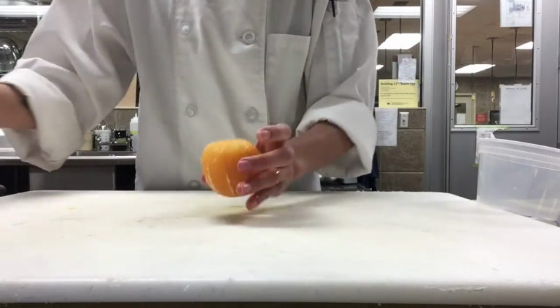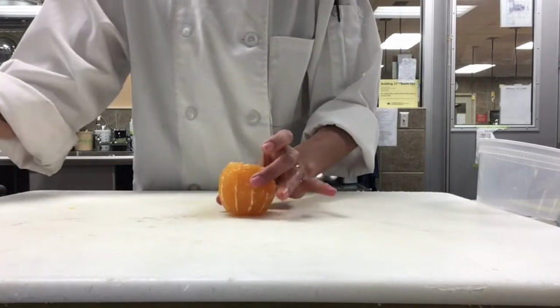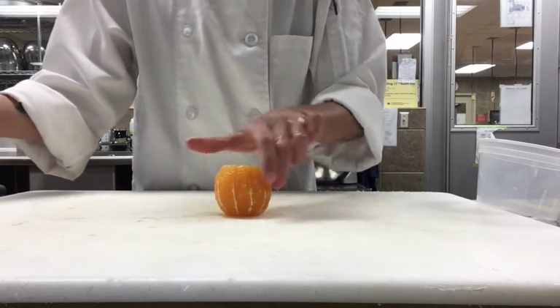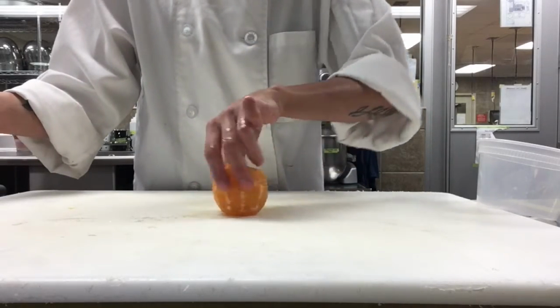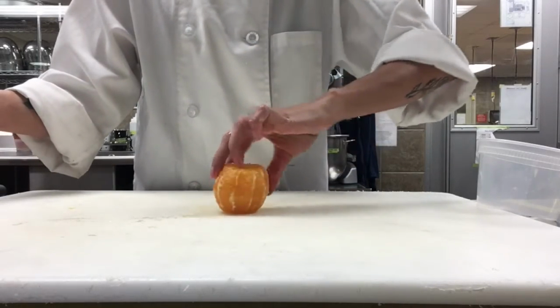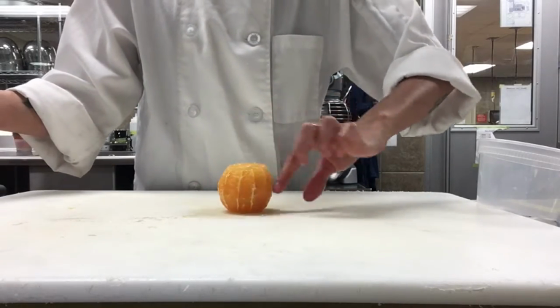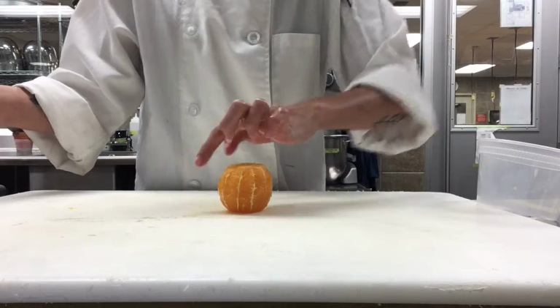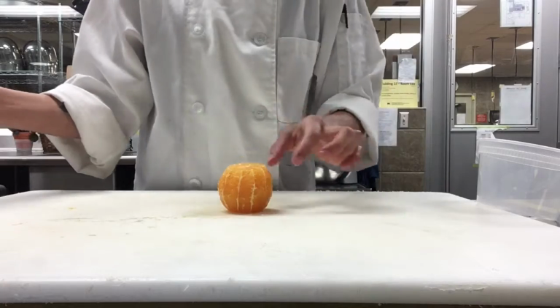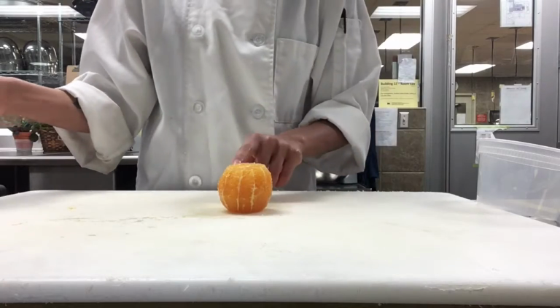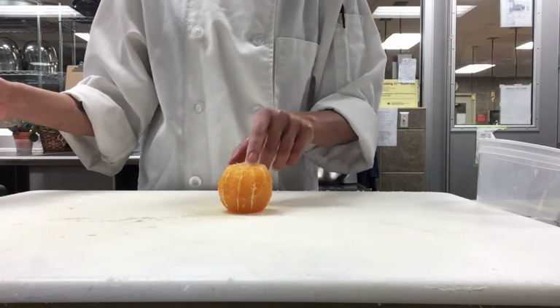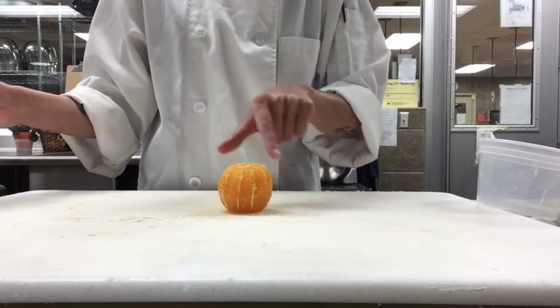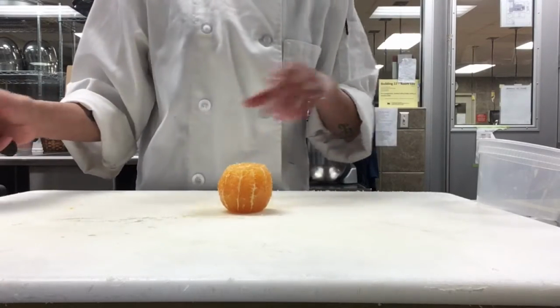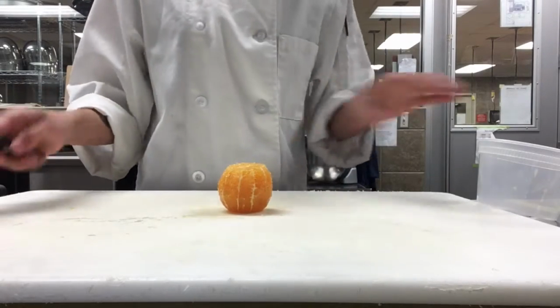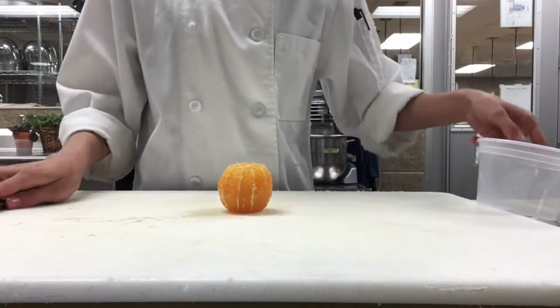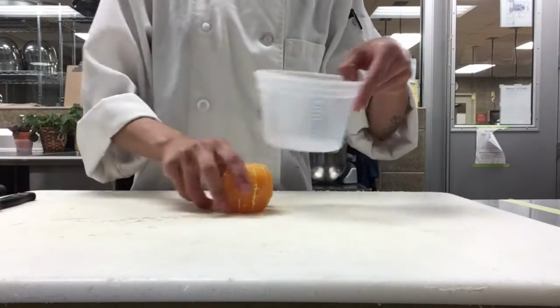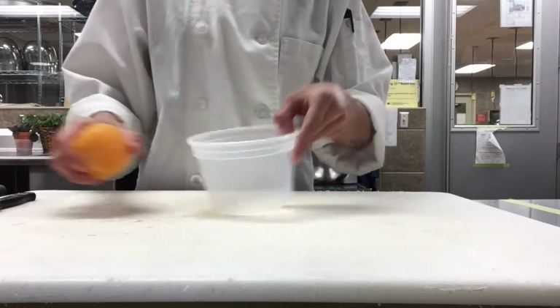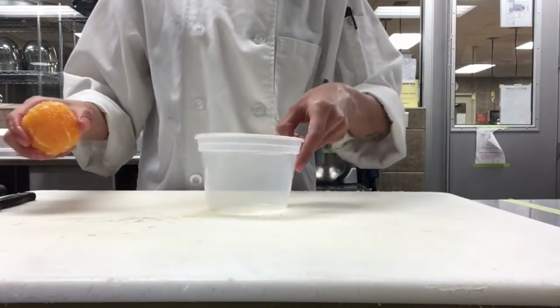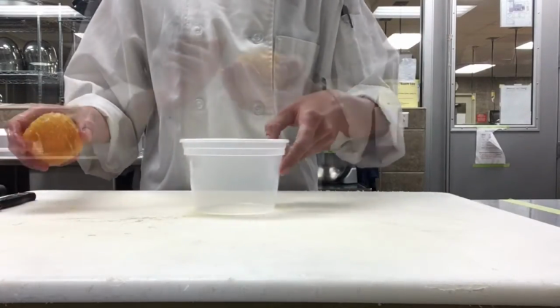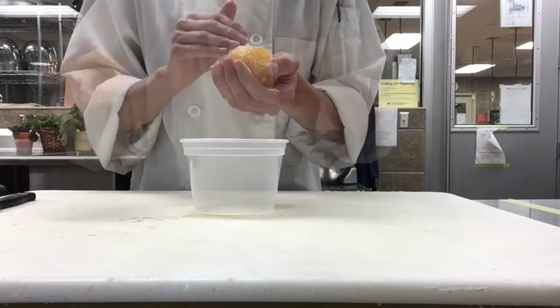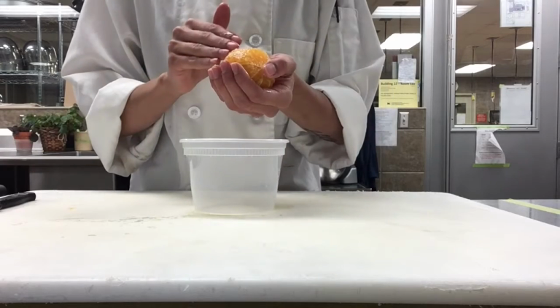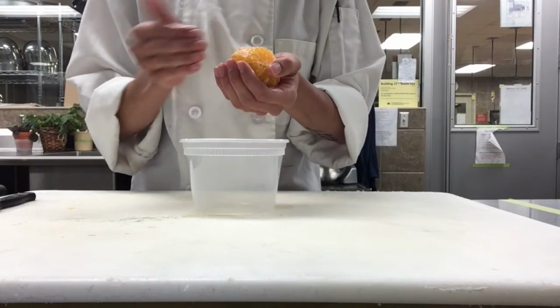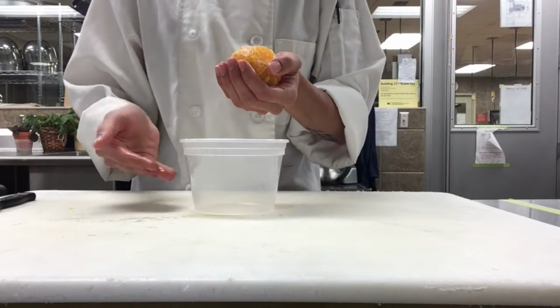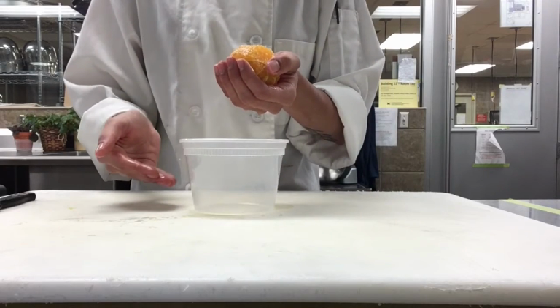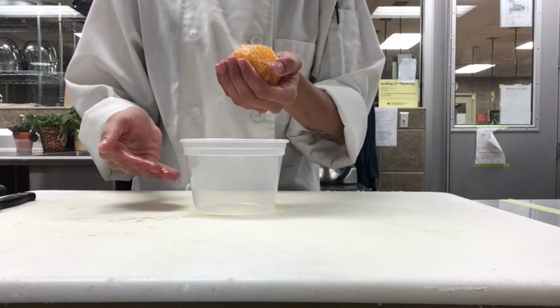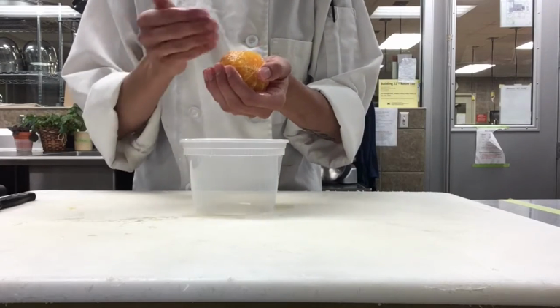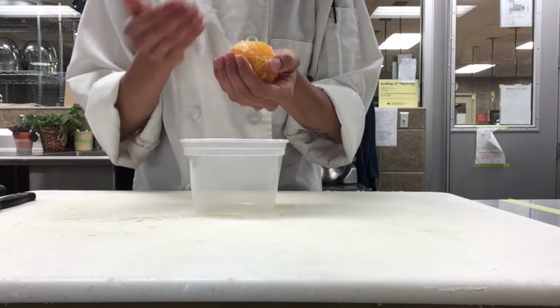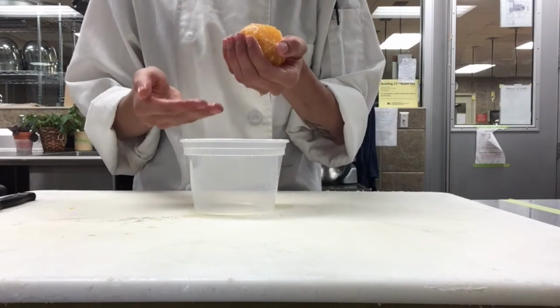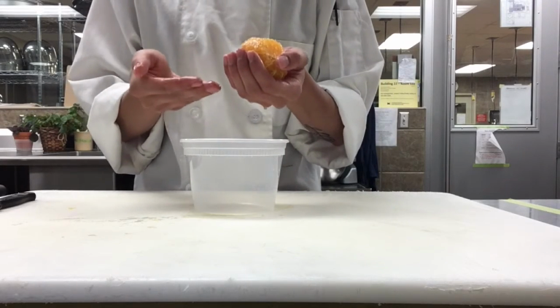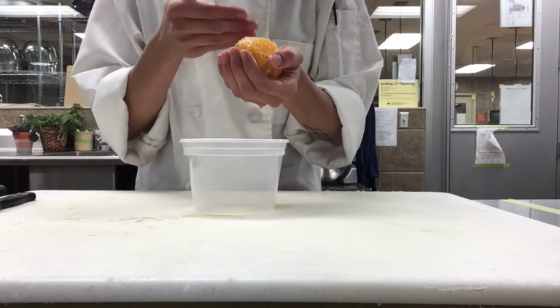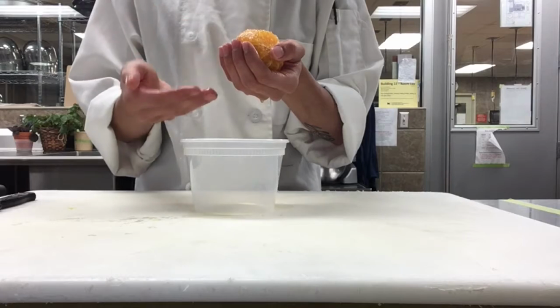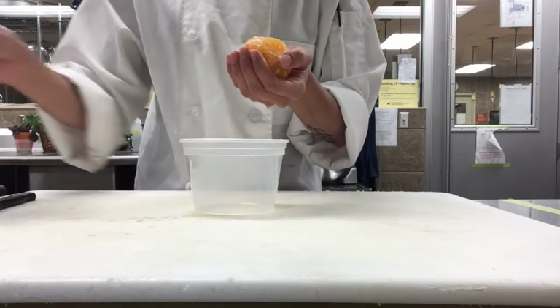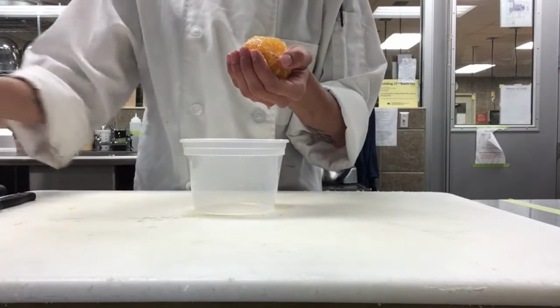Now that we have our fruit all cleared up, I'm going to start showing you how to cut out the segments. This is where the final container comes into place. We're going to want to hold the fruit over the container so that it catches all of the juice that drips off.